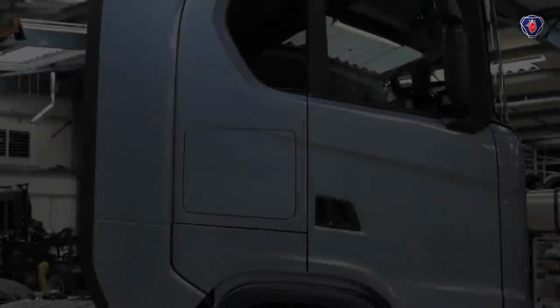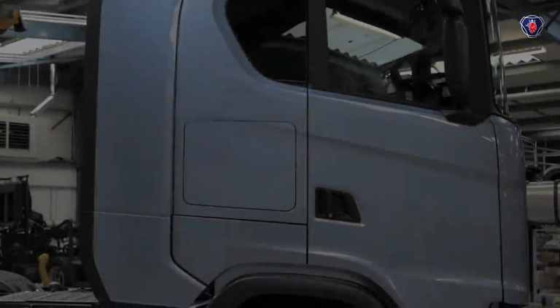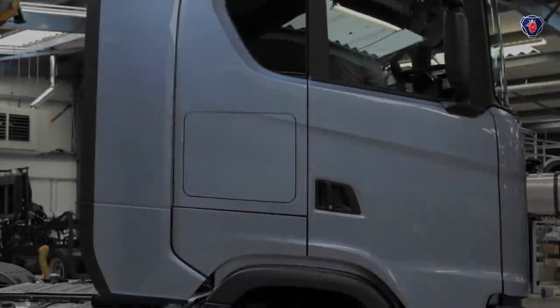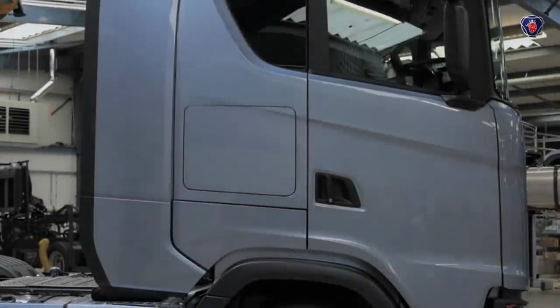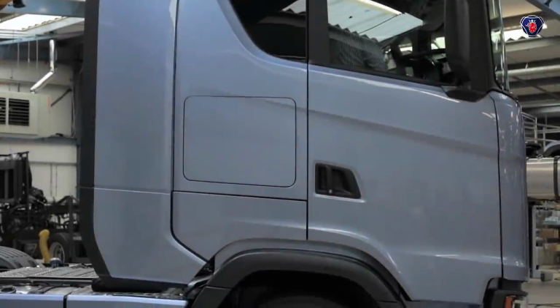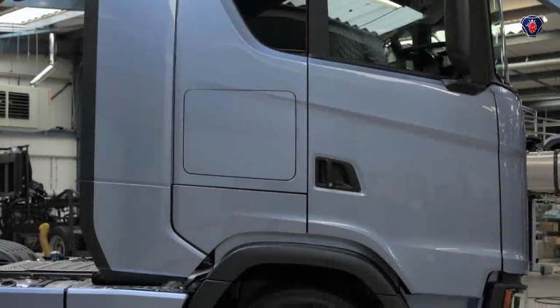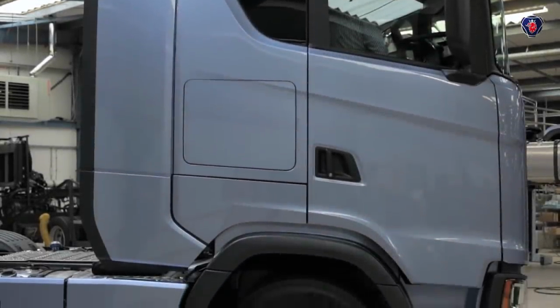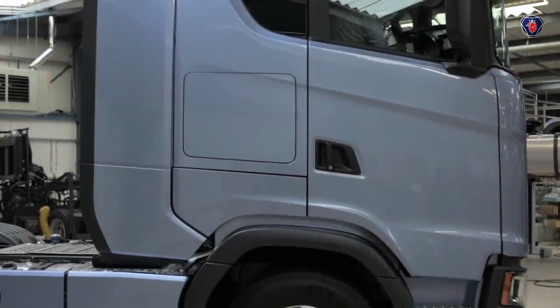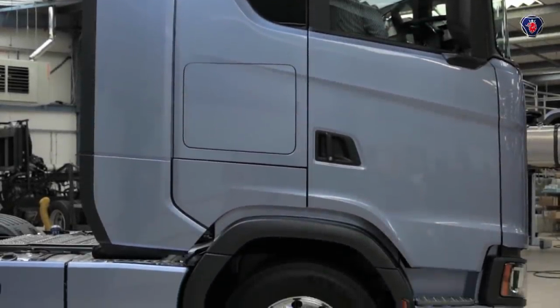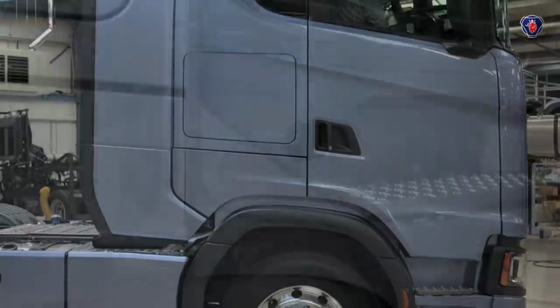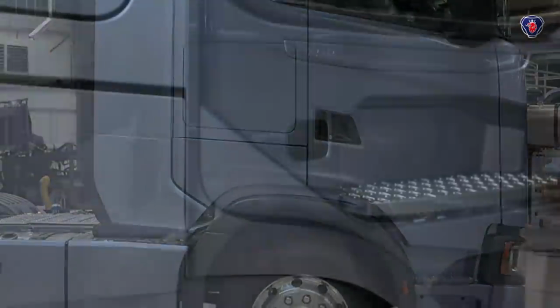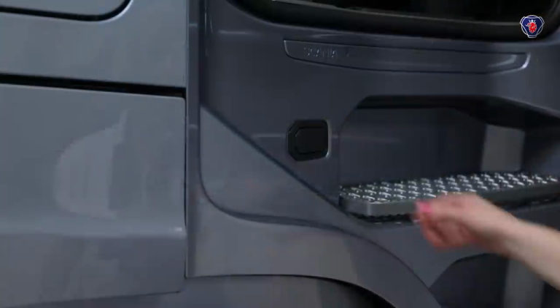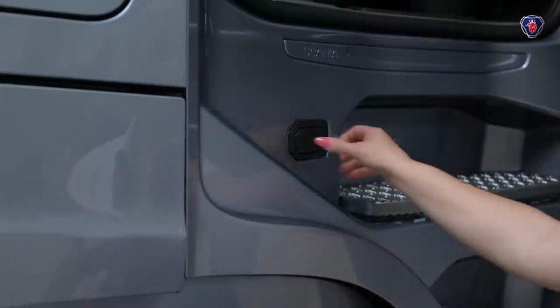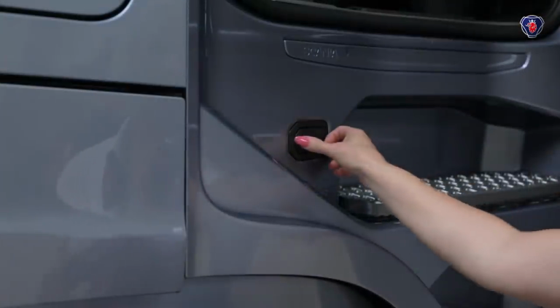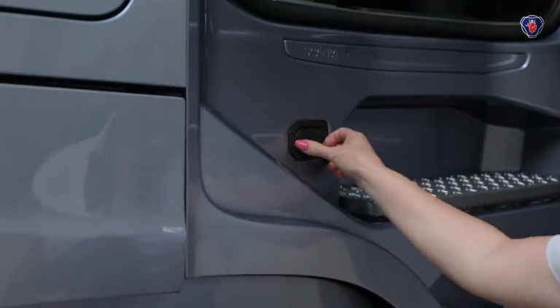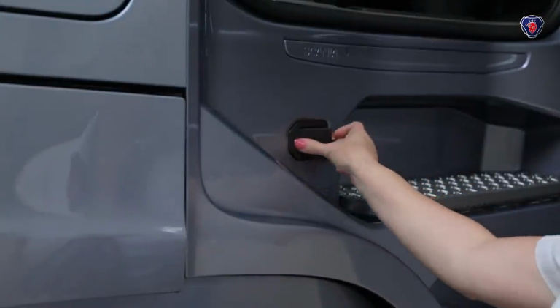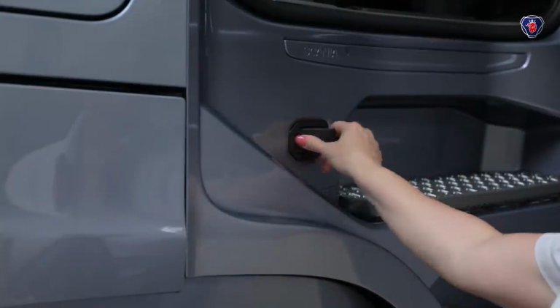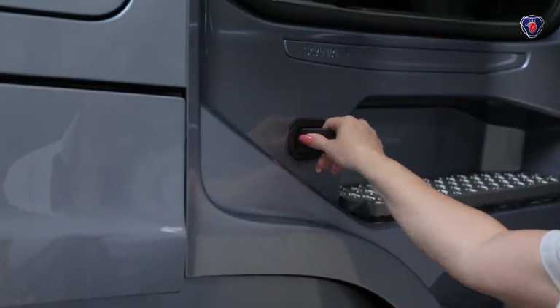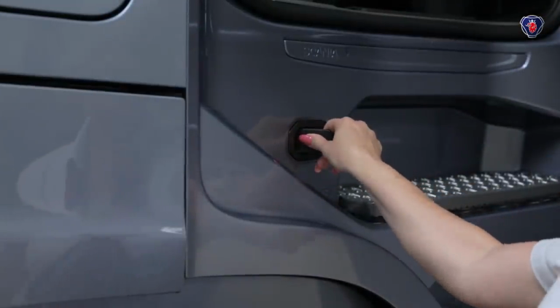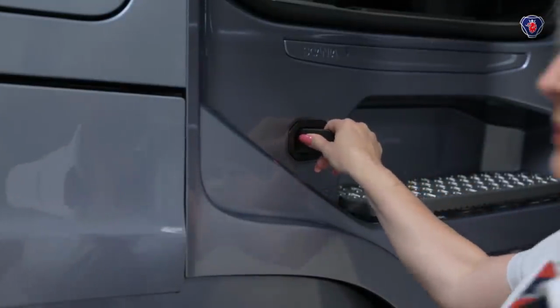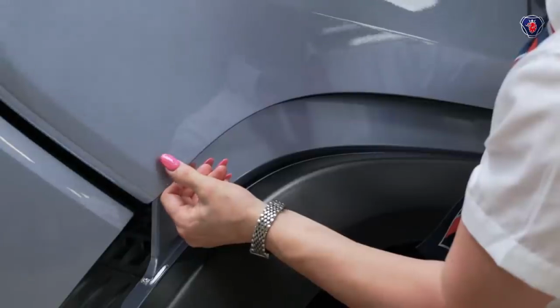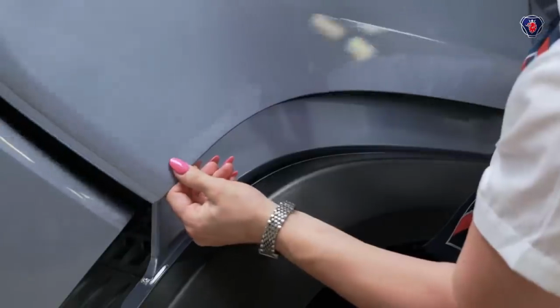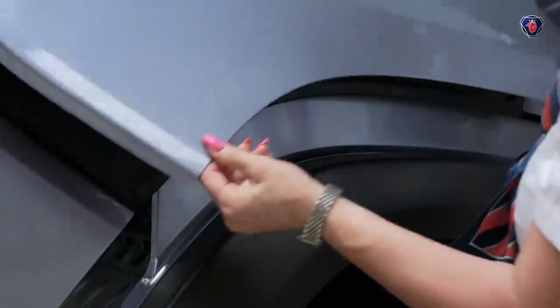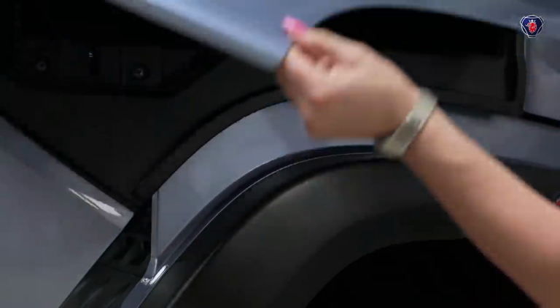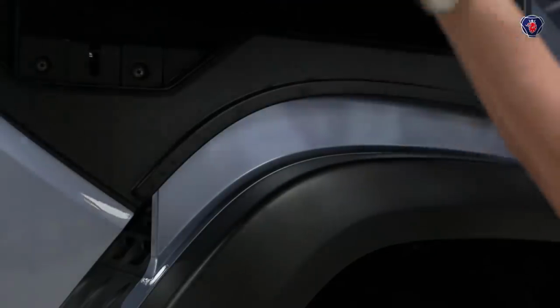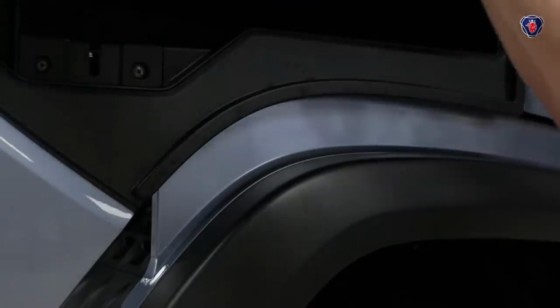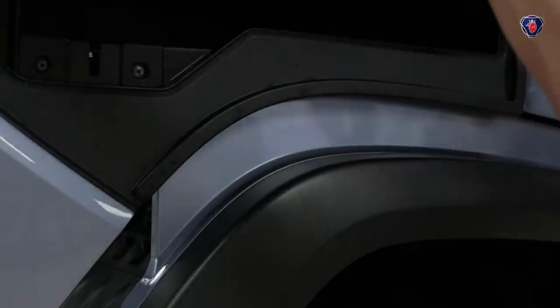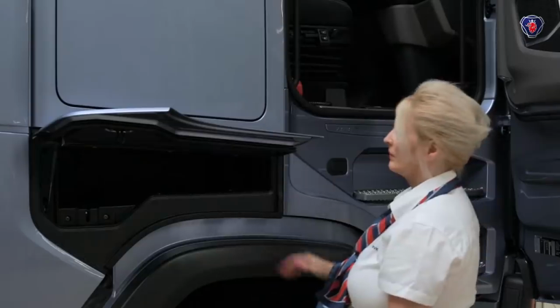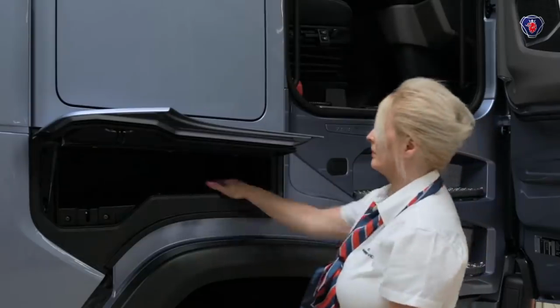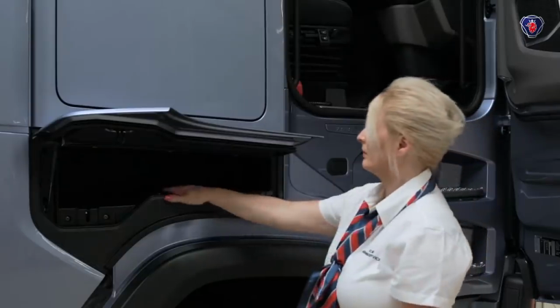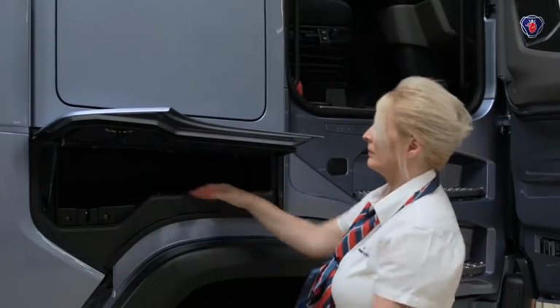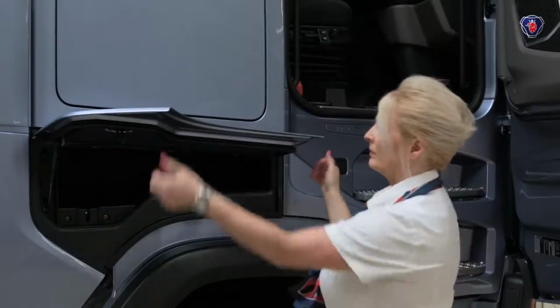This S cab has two lockers on each side. The lower one is opened using this catch. Raise the locker door by the lip on the lid — don't accidentally pull the locker casing.